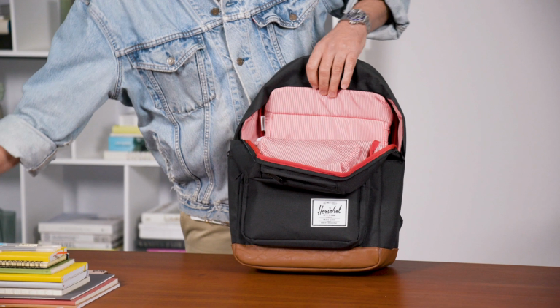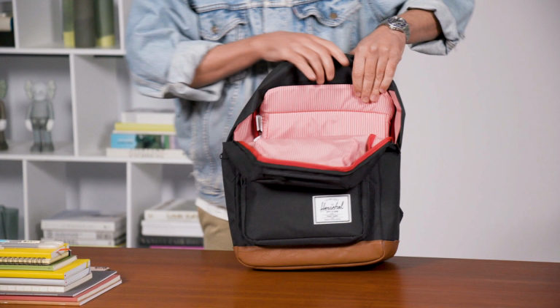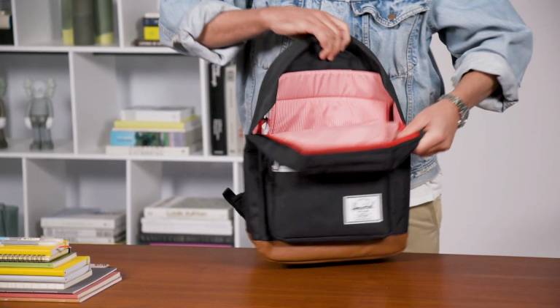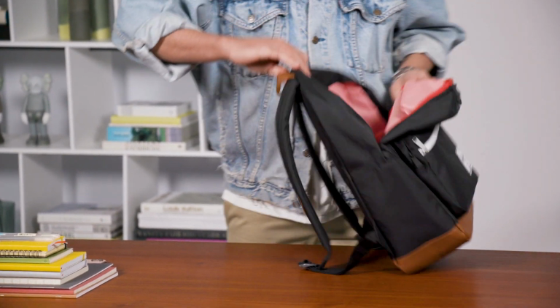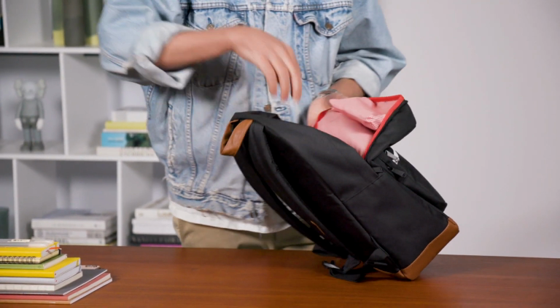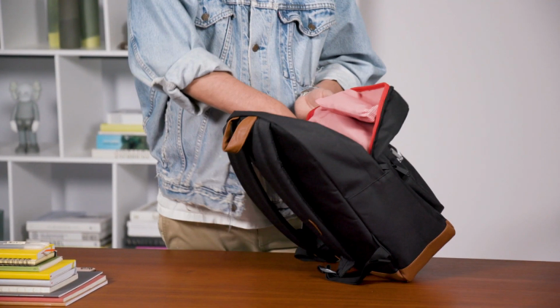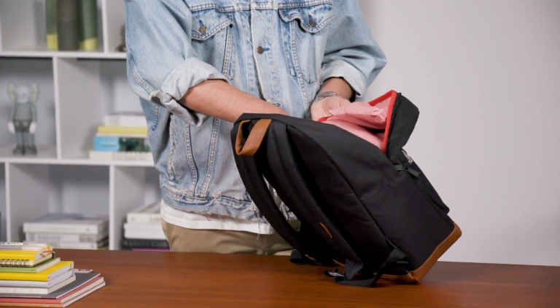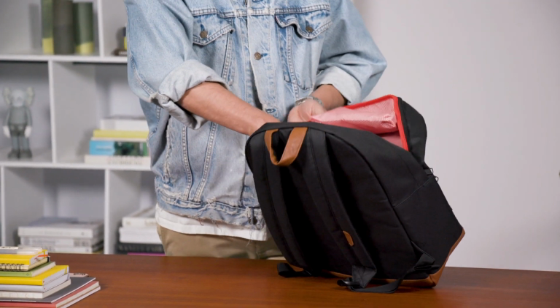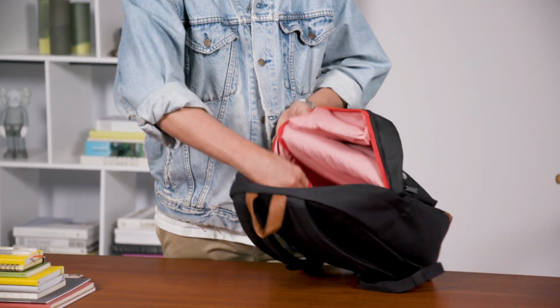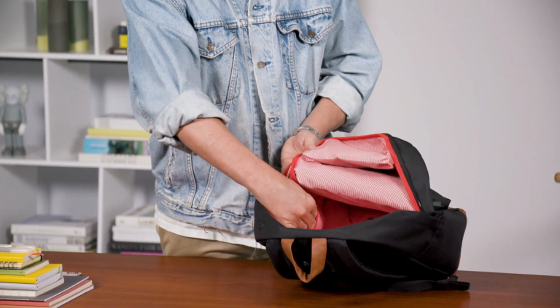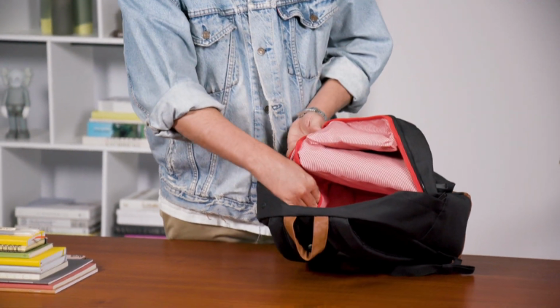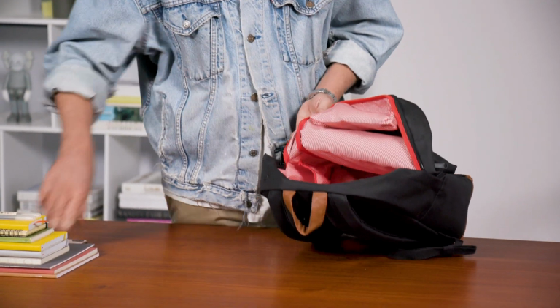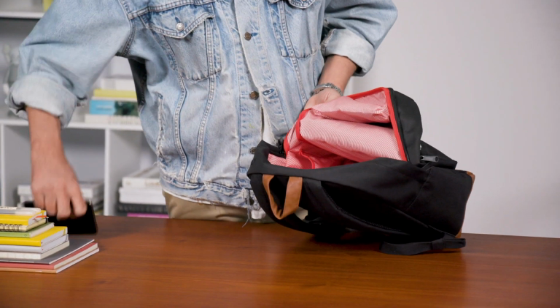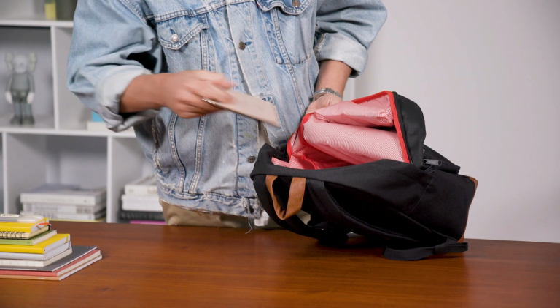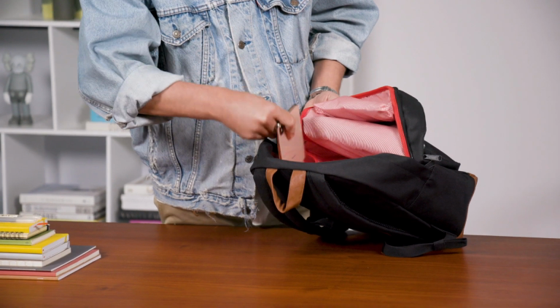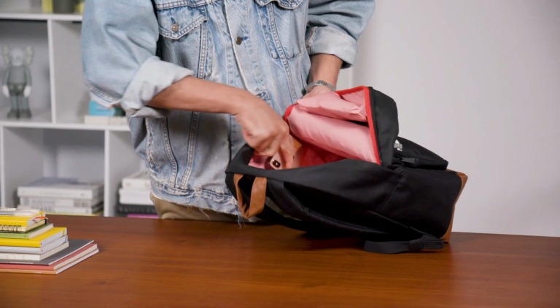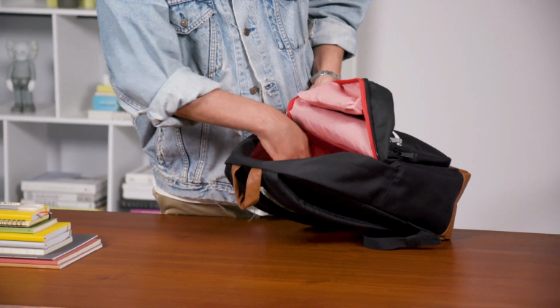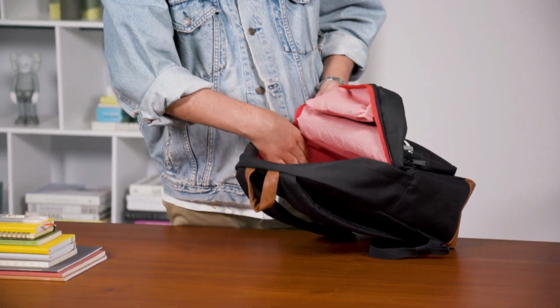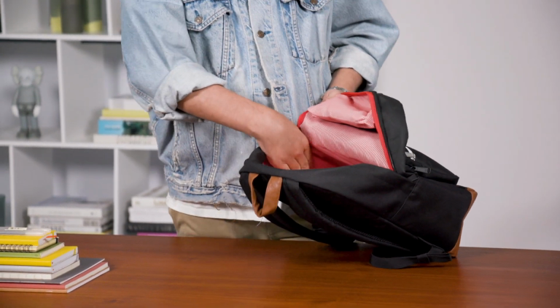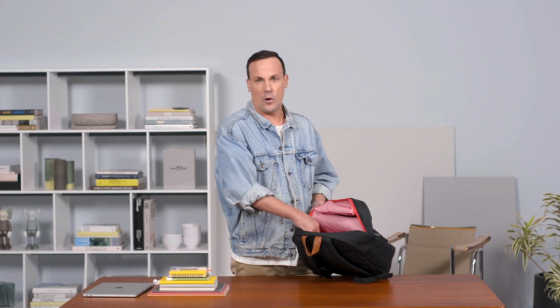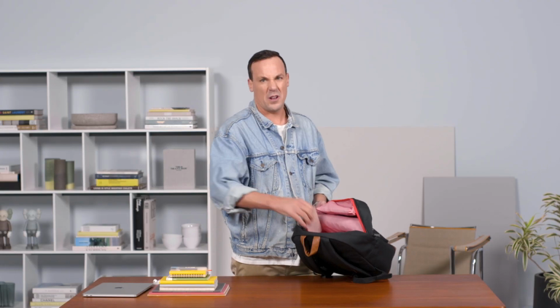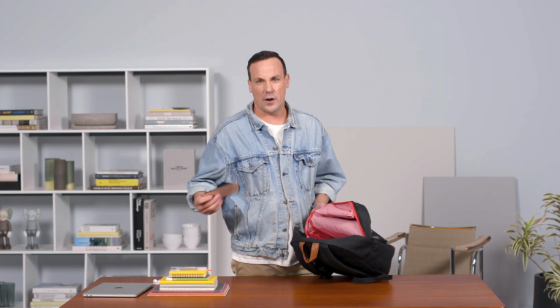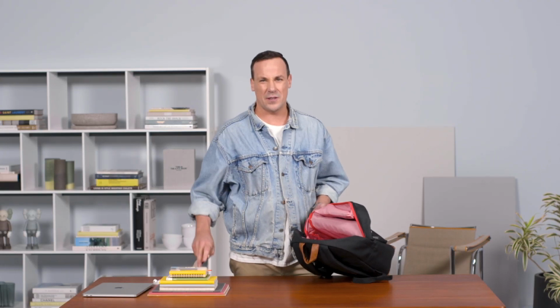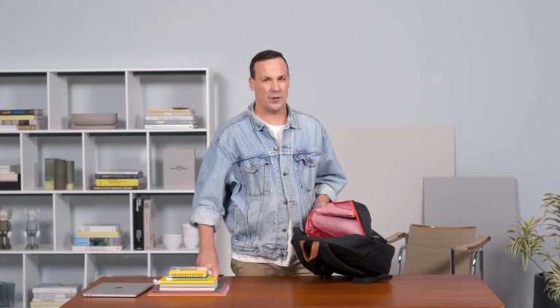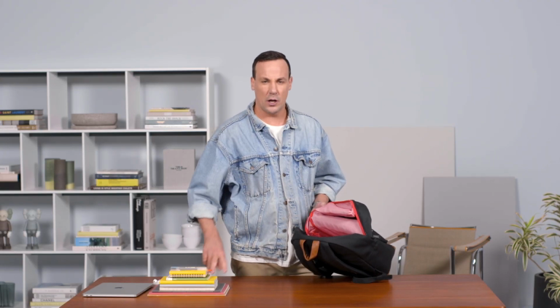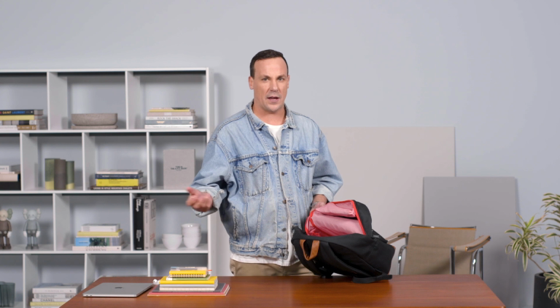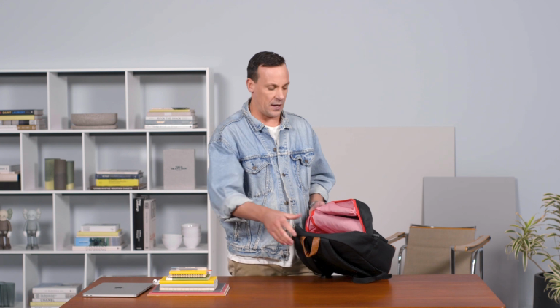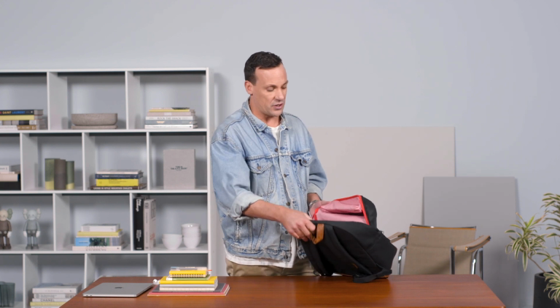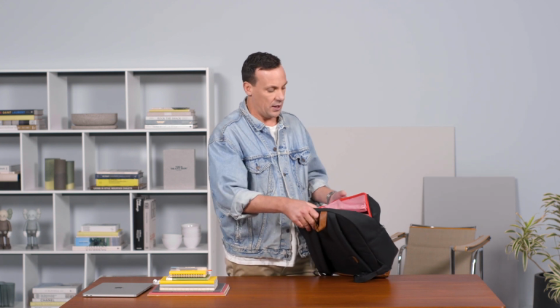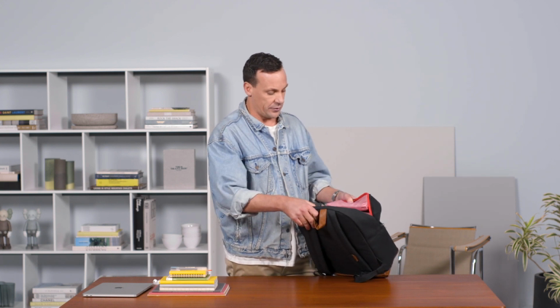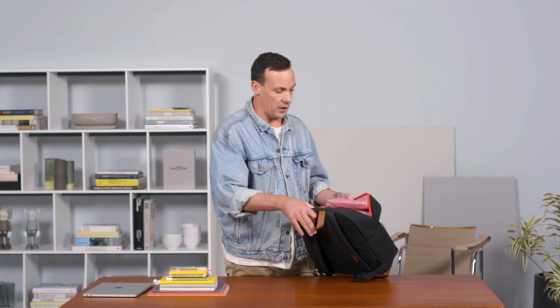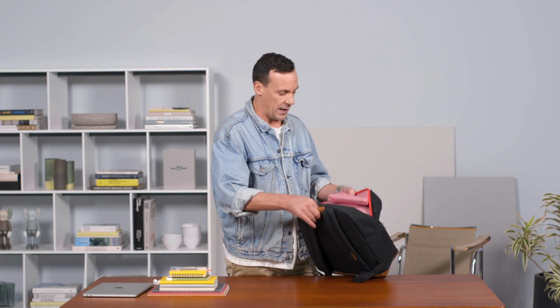Internally you'll also find a media pocket — or just an extra storage pocket on the side — so you can quickly and easily put in a phone, or if you wanted to keep something safe like your wallet, pens, or stationery, it's a nice pocket for that as well.